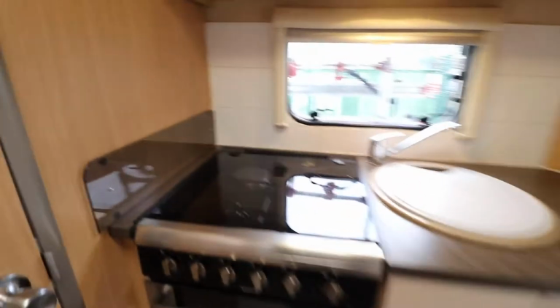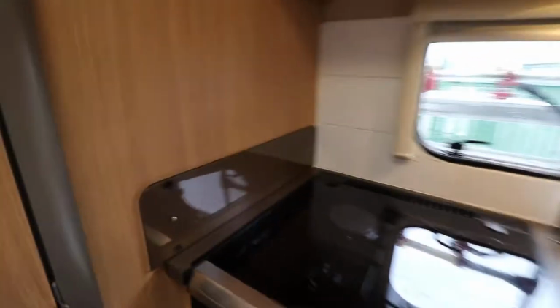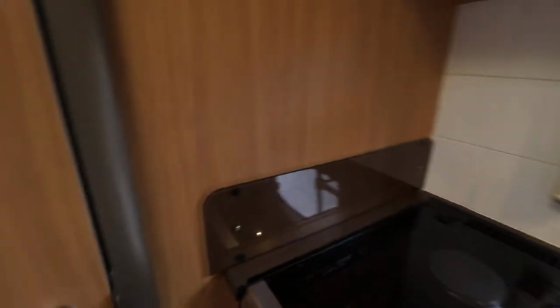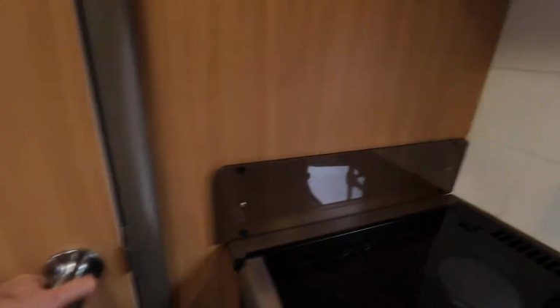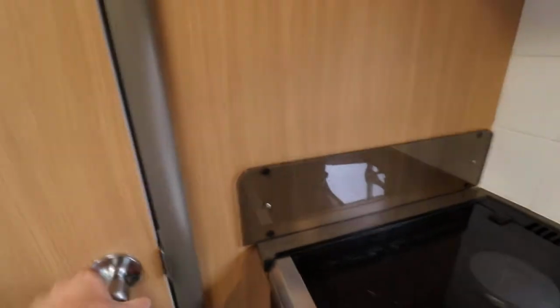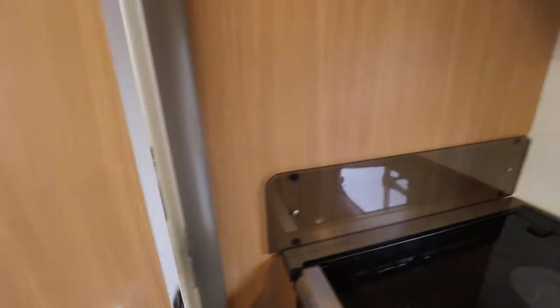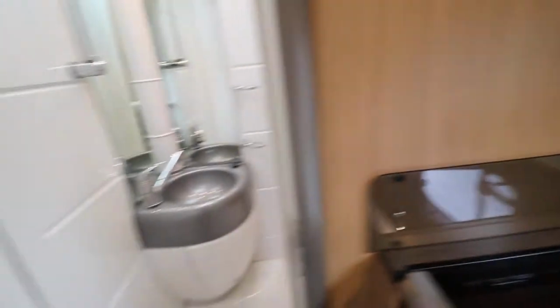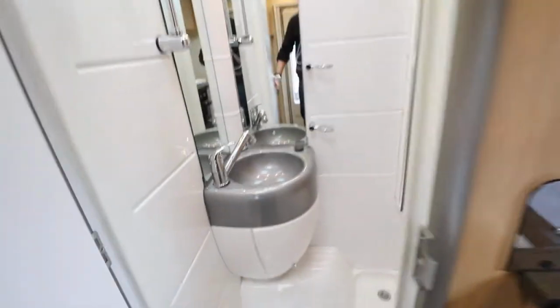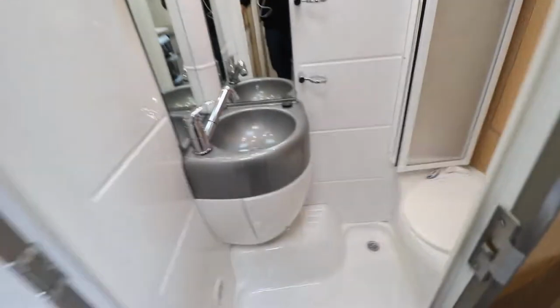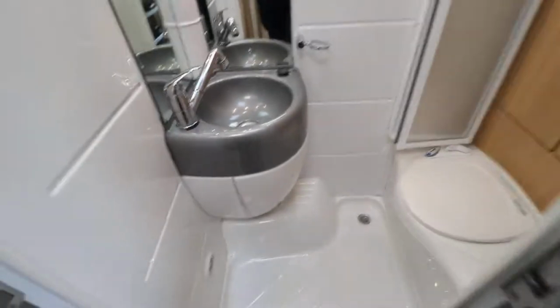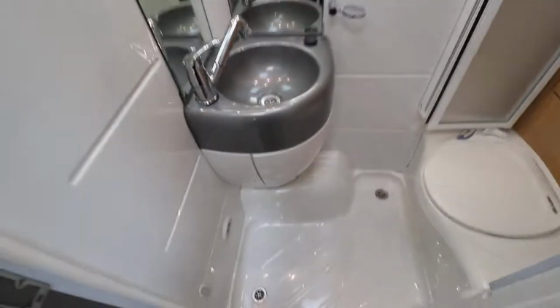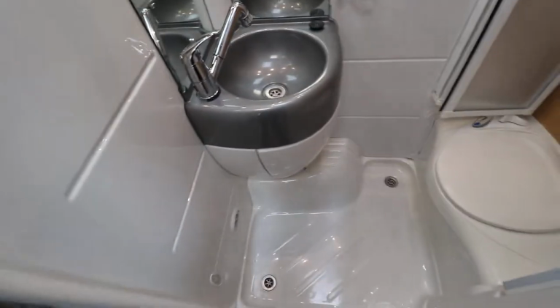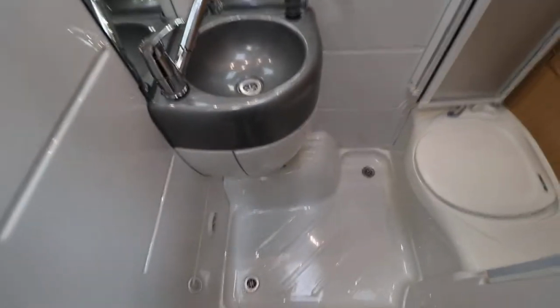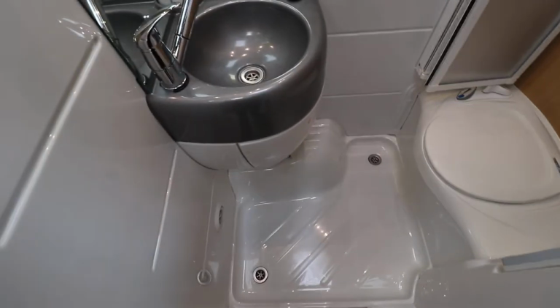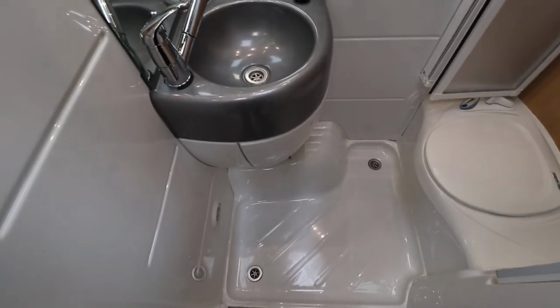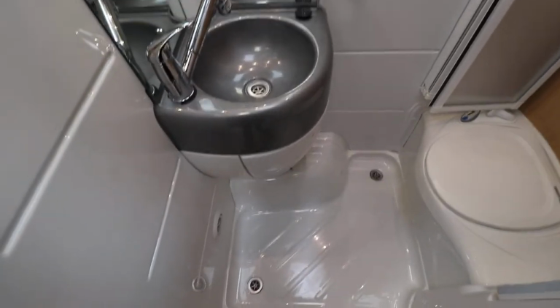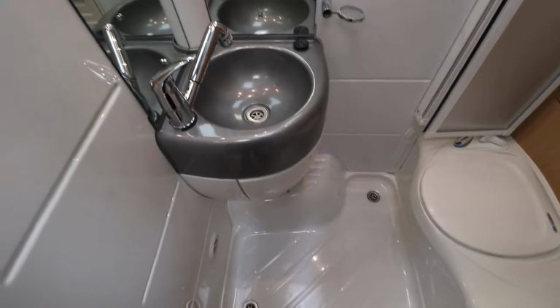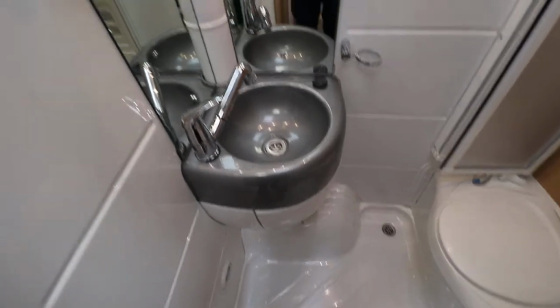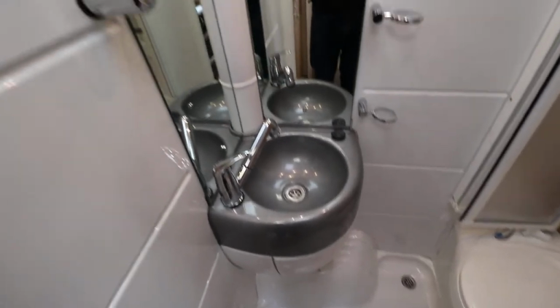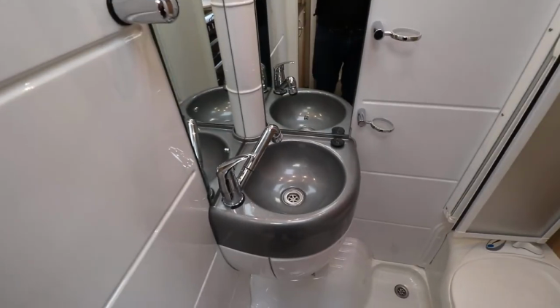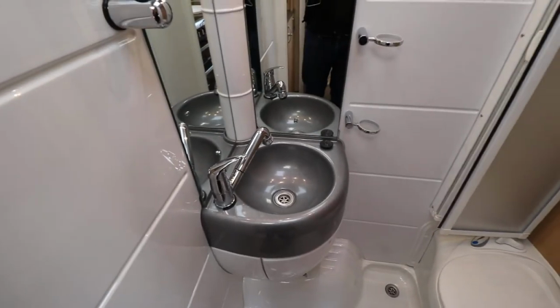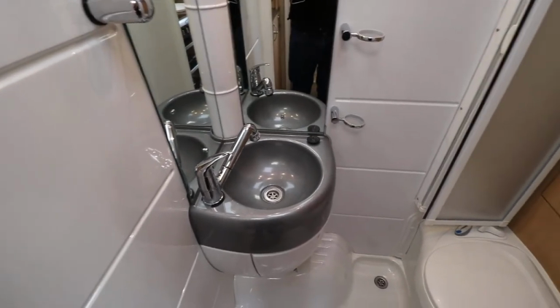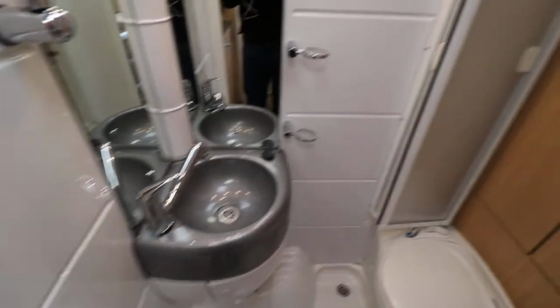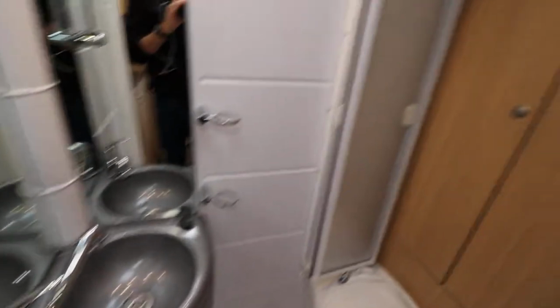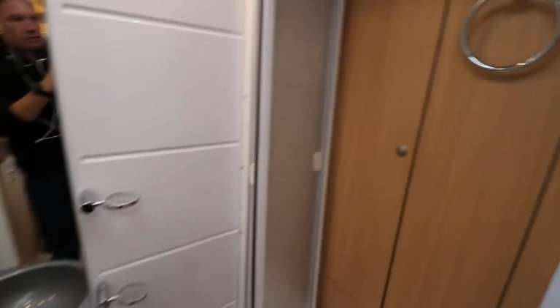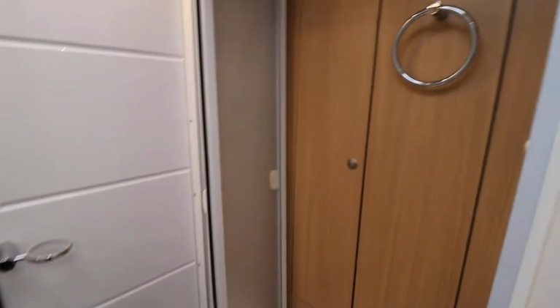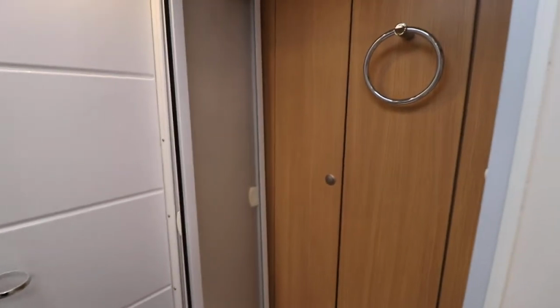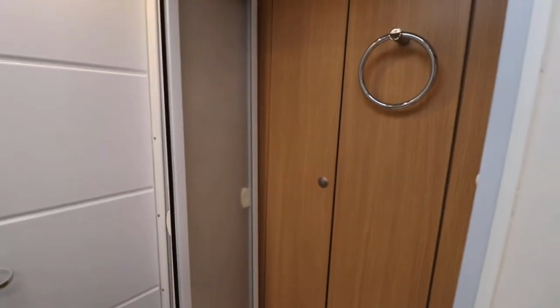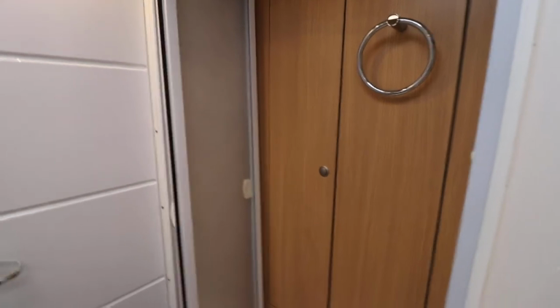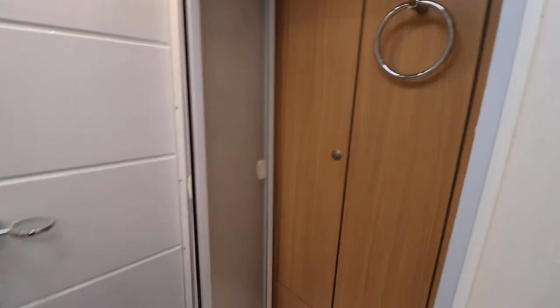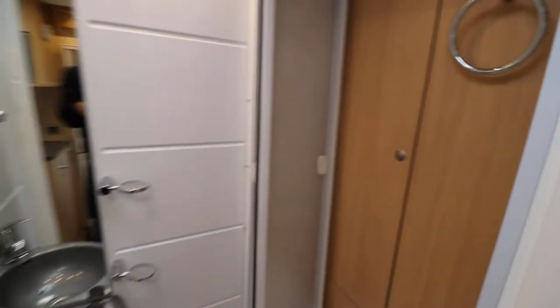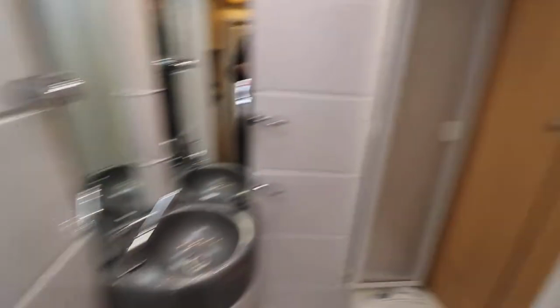On to the washroom area, there is an electric flush cassette toilet. You've got your wash basin and that also converts to a shower as well. You also have a cupboard at the back there for storing bits in.